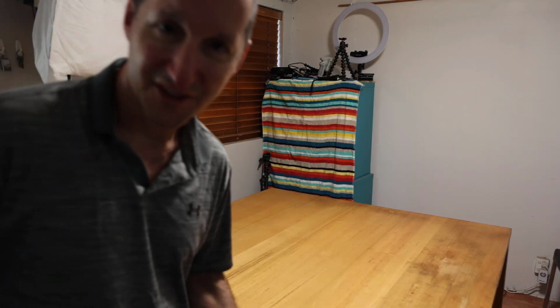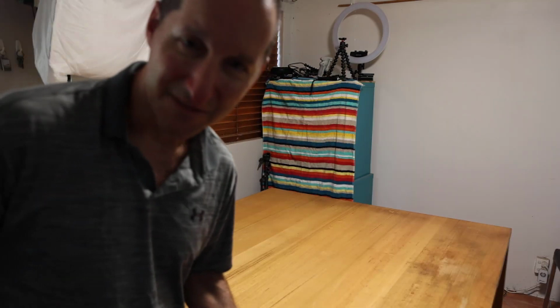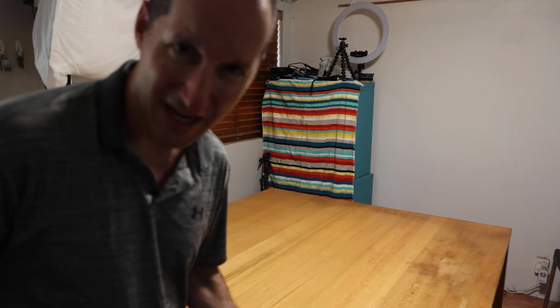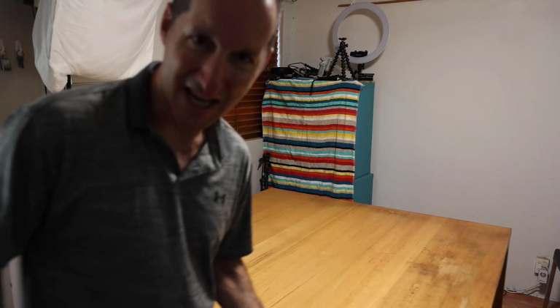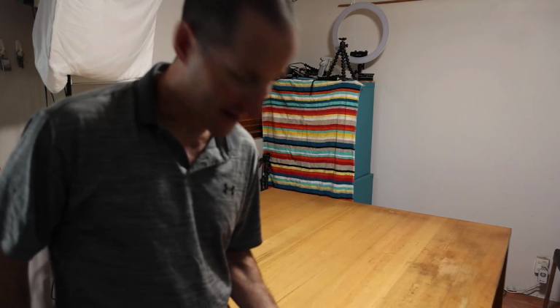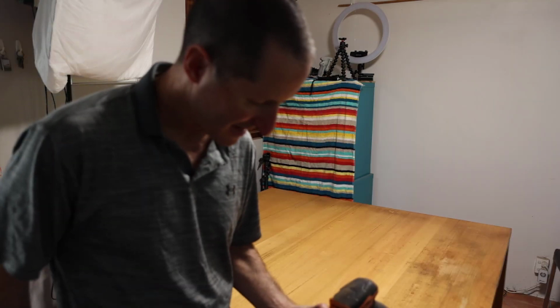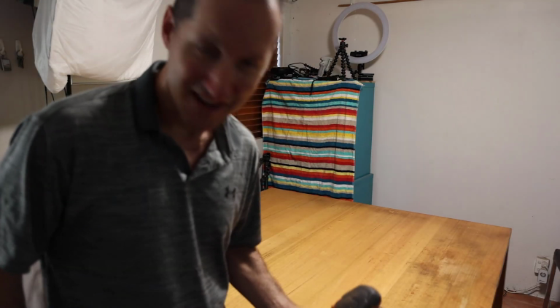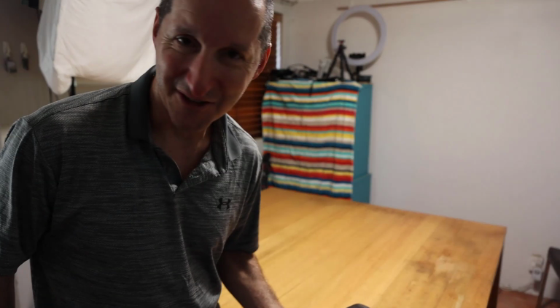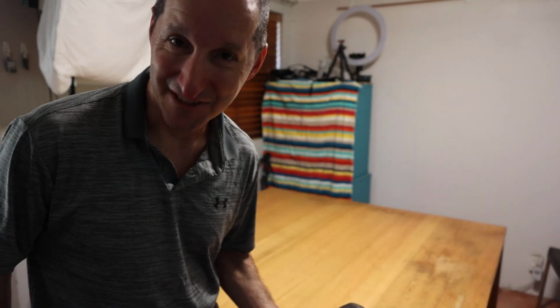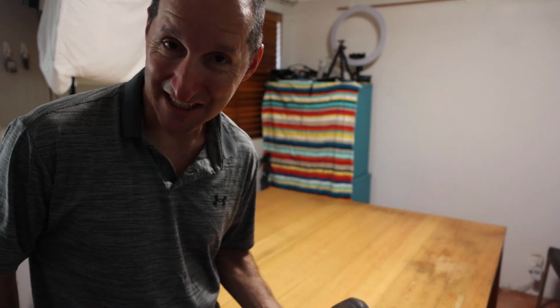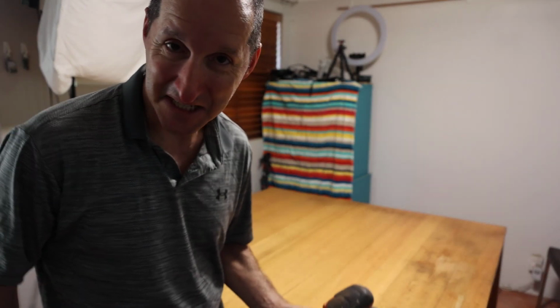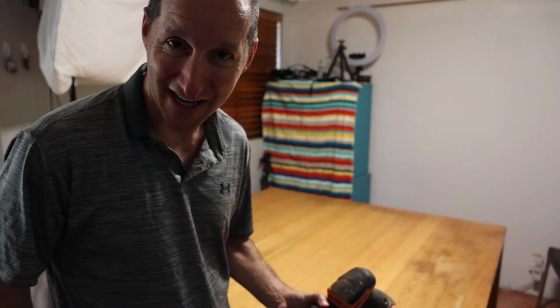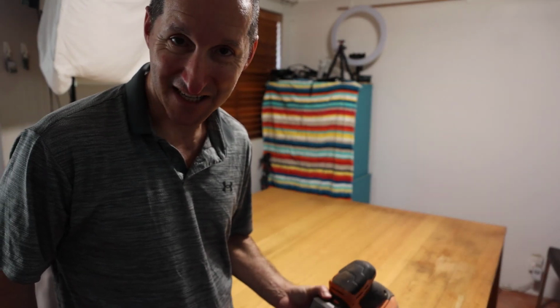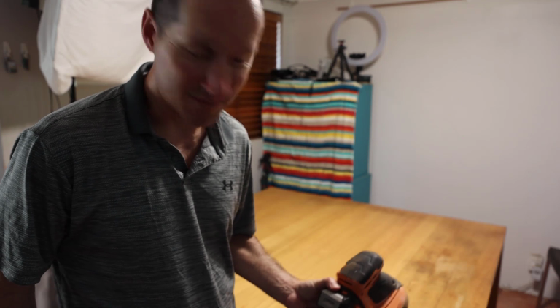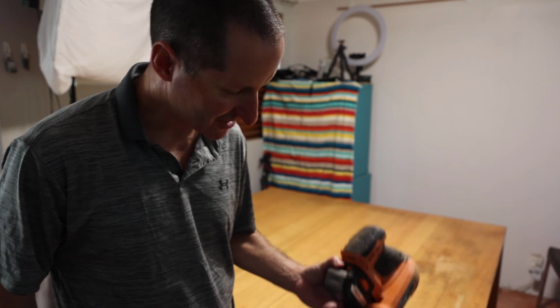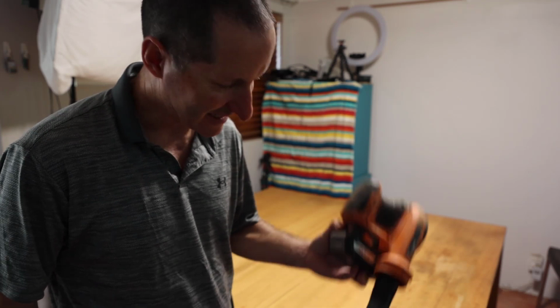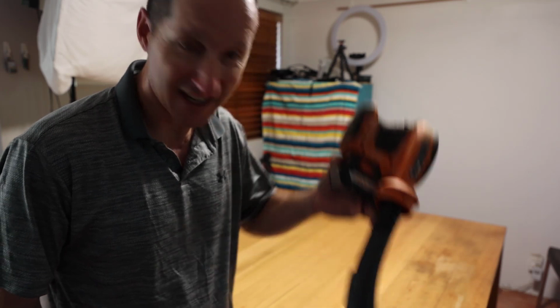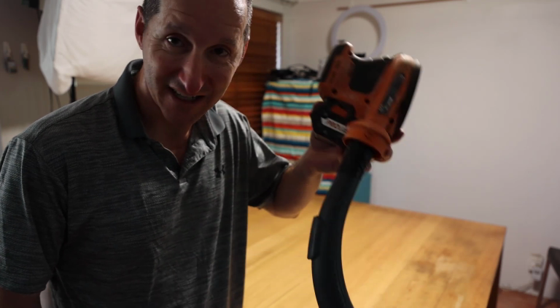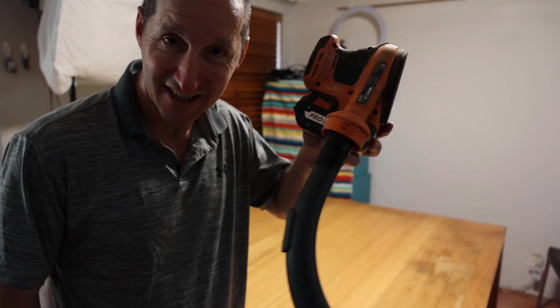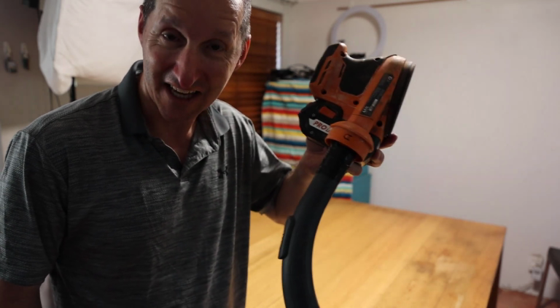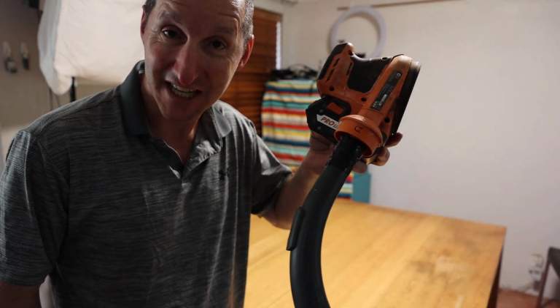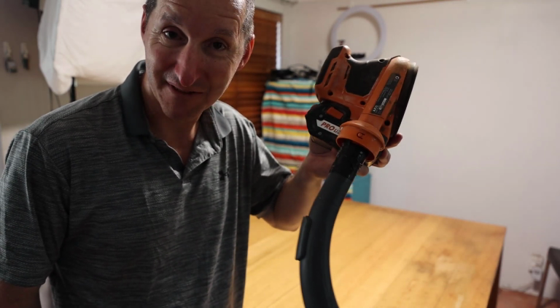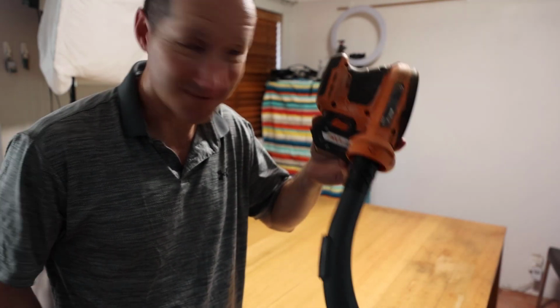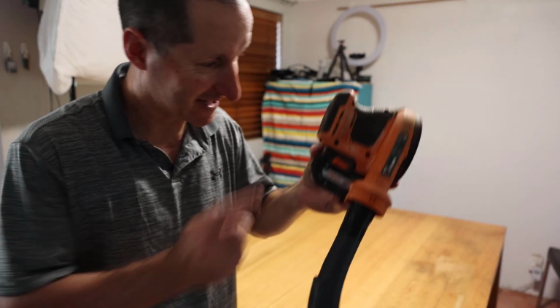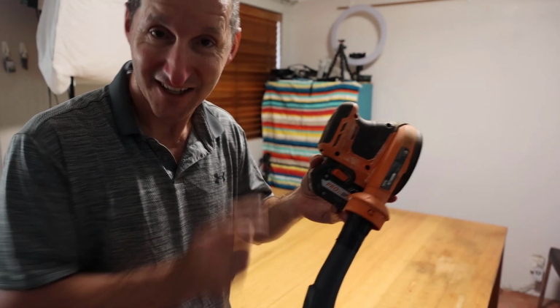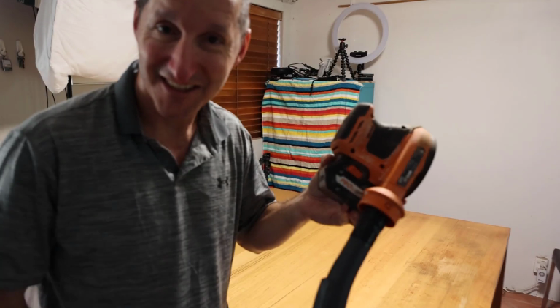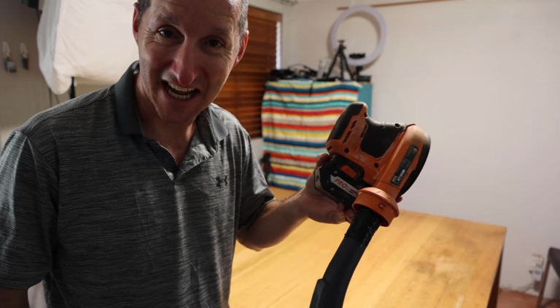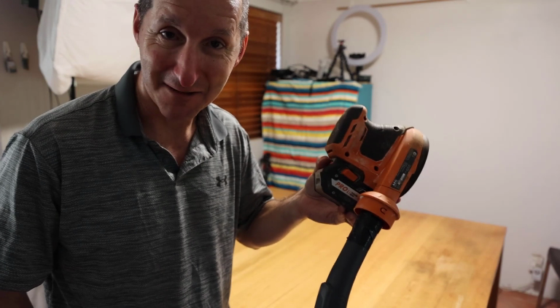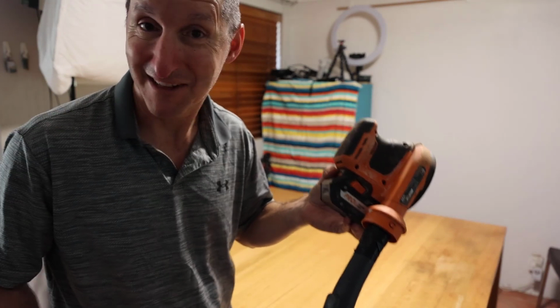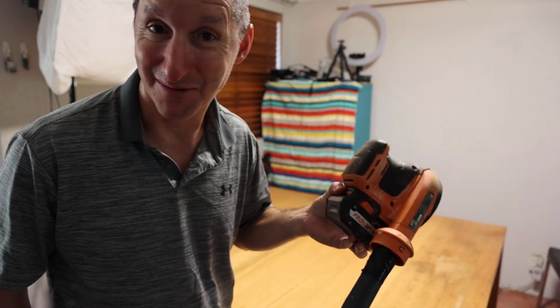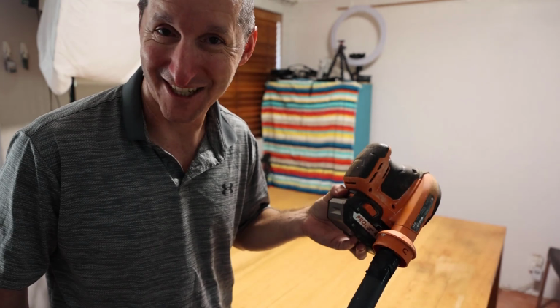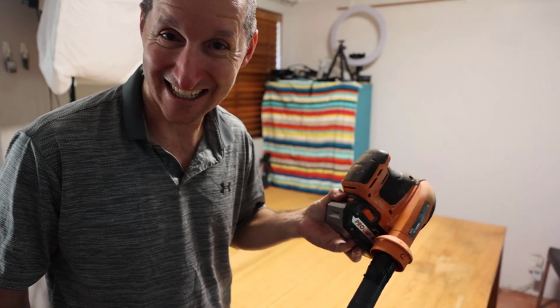Okay, time to sand it back. I've gone for the lazy man's dust suppression technique — I've gaffer taped the vacuum cleaner to the sander. Let's hope it works out.